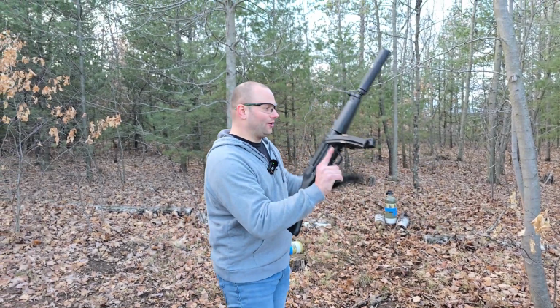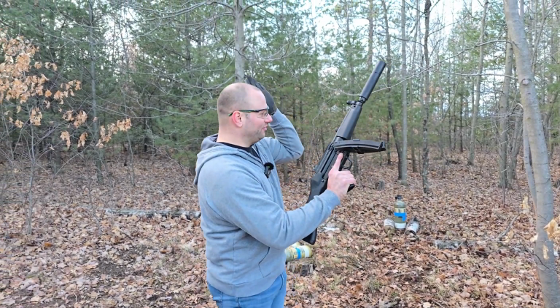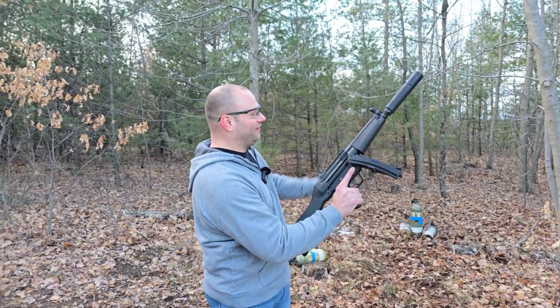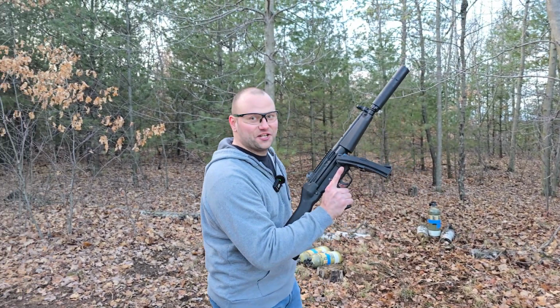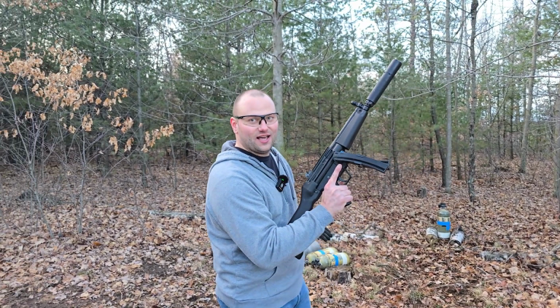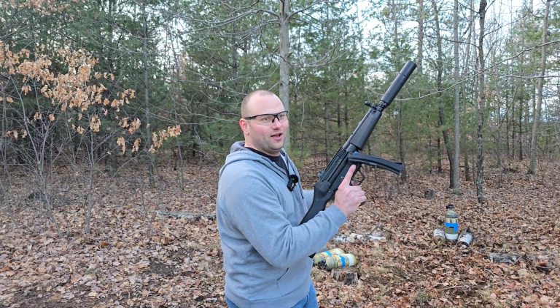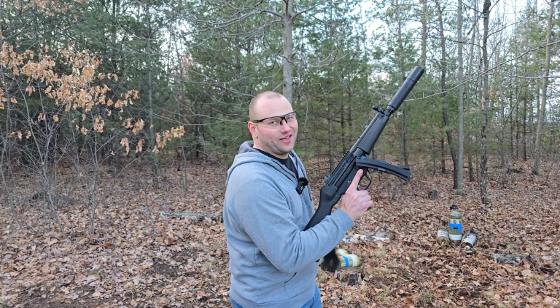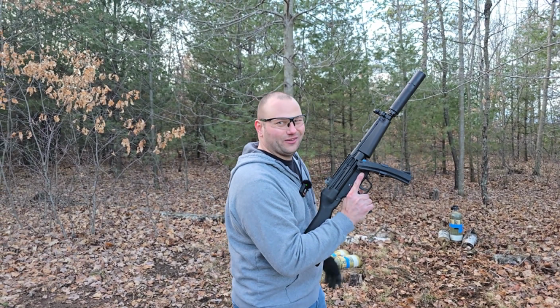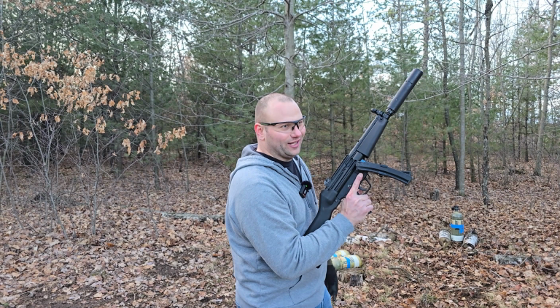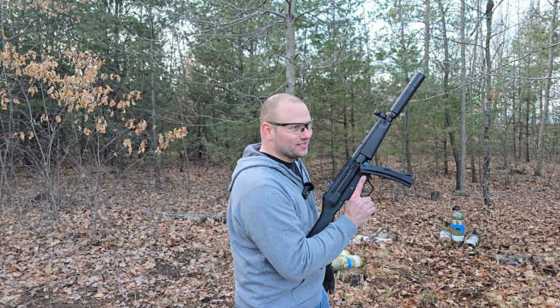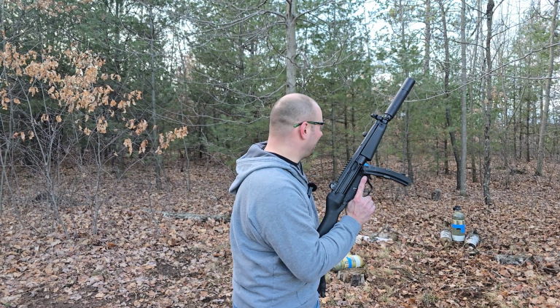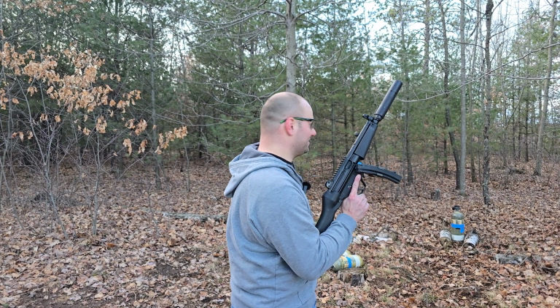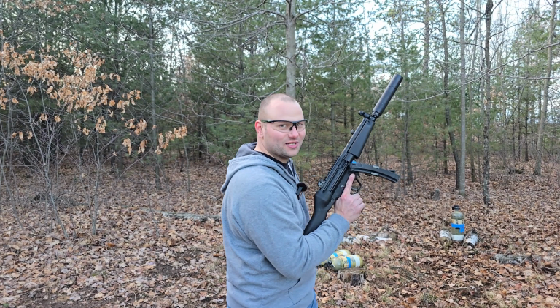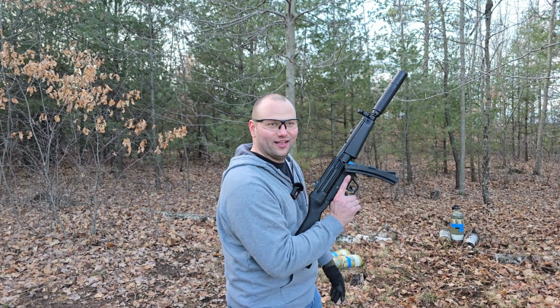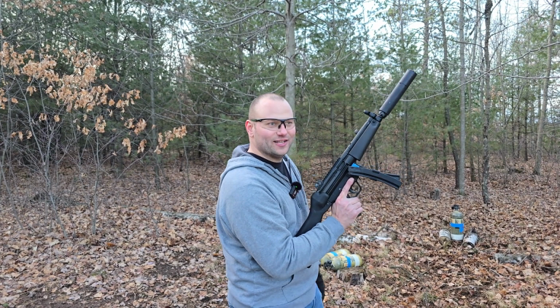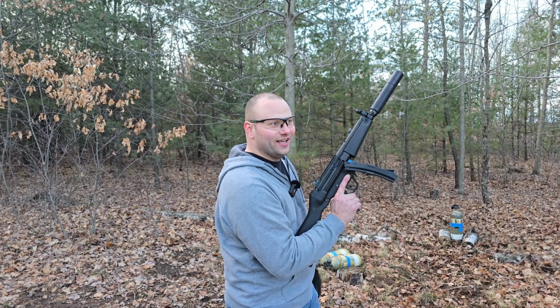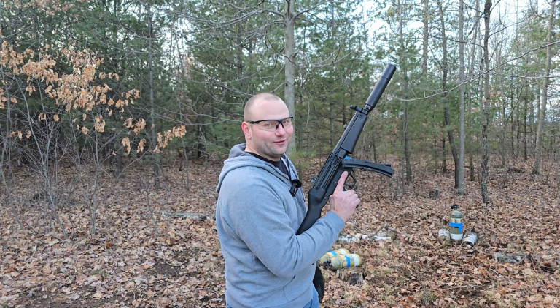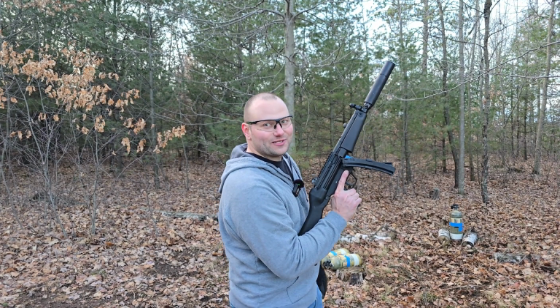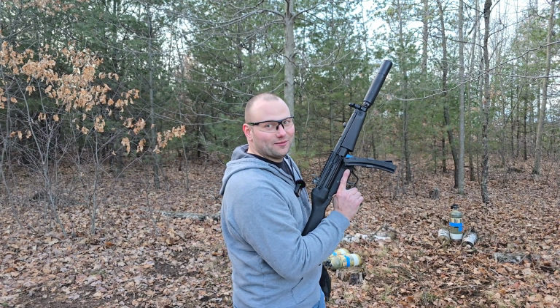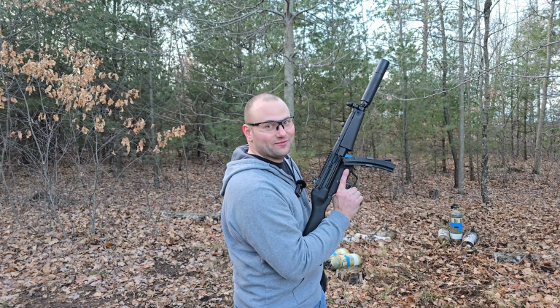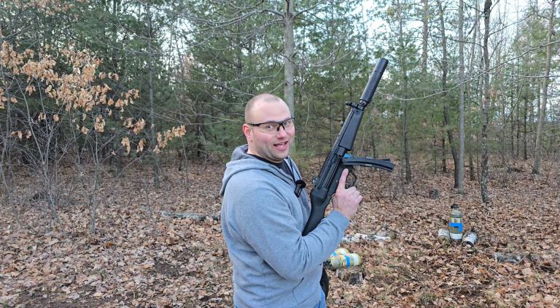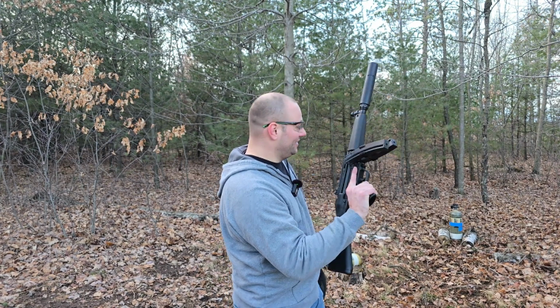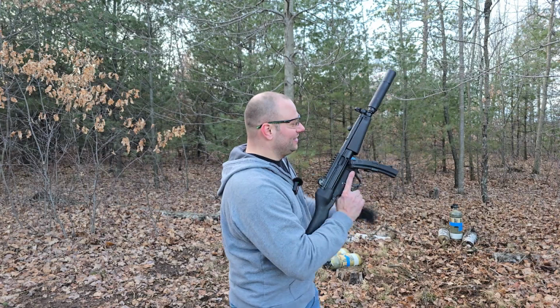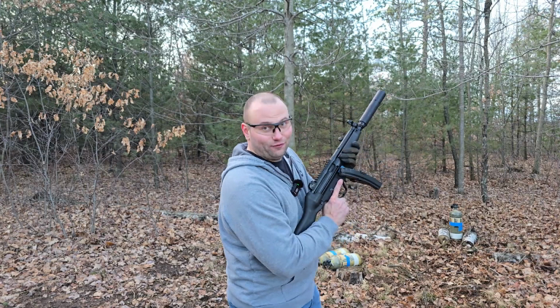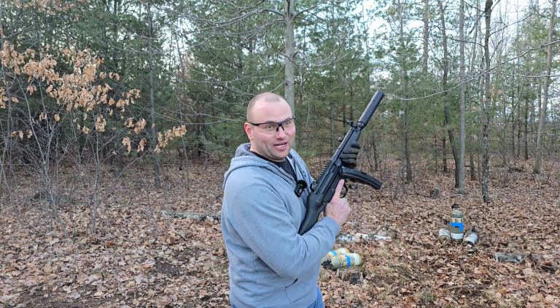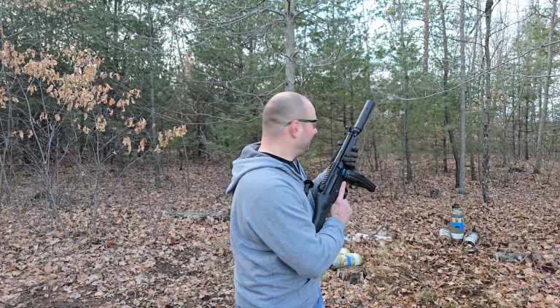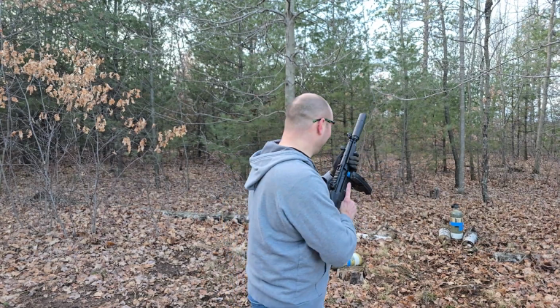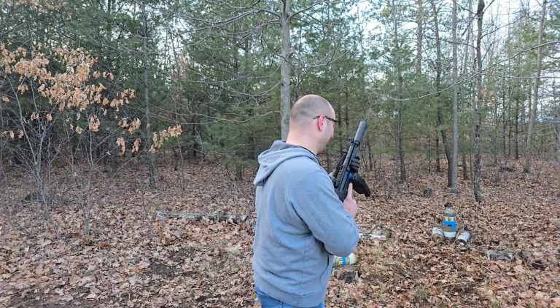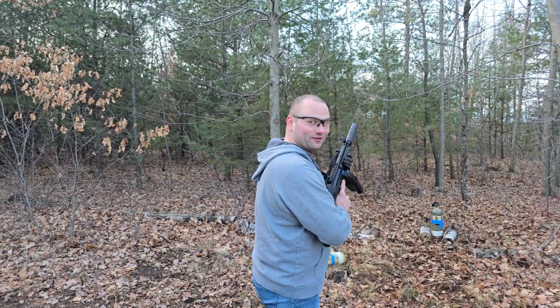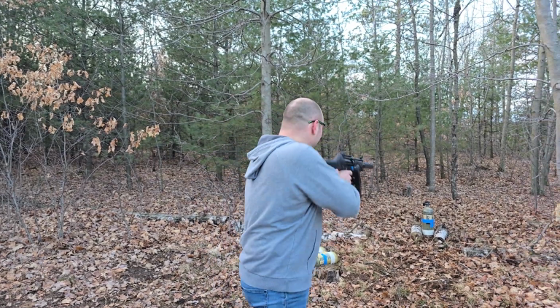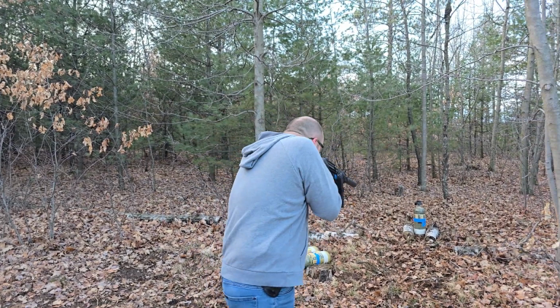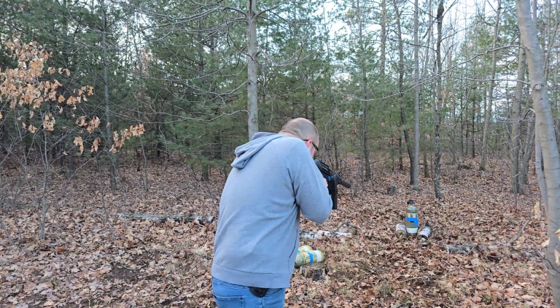Full auto MP5, HK slap — what's life without a freaking HK slap? God, that just puts a smile on your face. You know what puts an even bigger smile on my face? Having a fully automatic MP5. All right, you guys ready for this? Here we go.